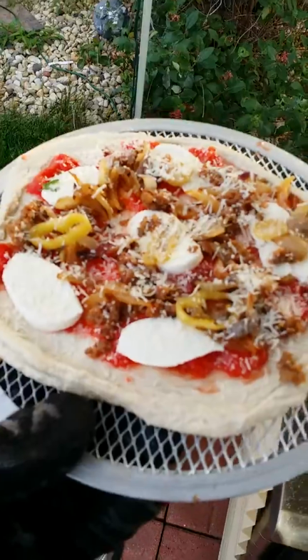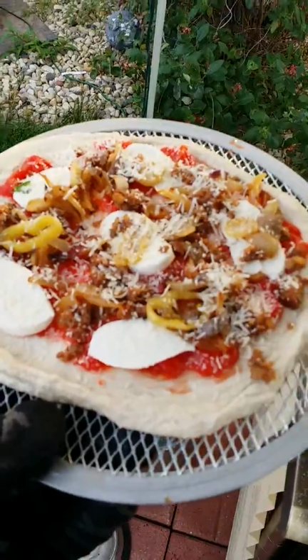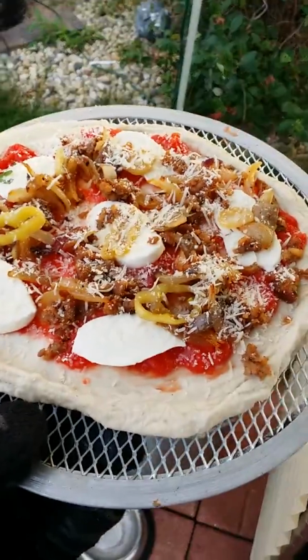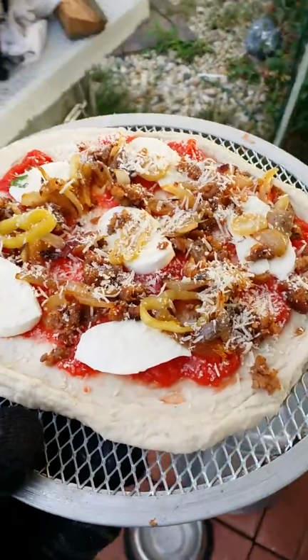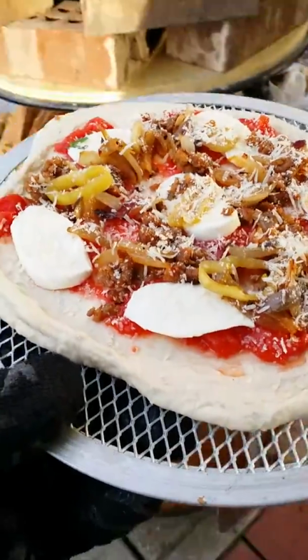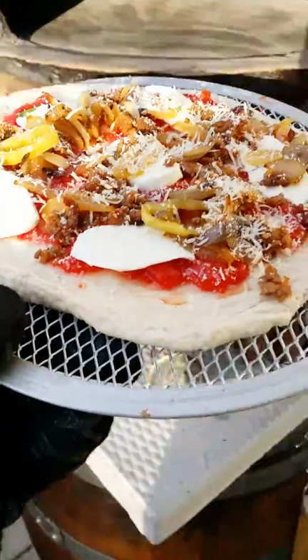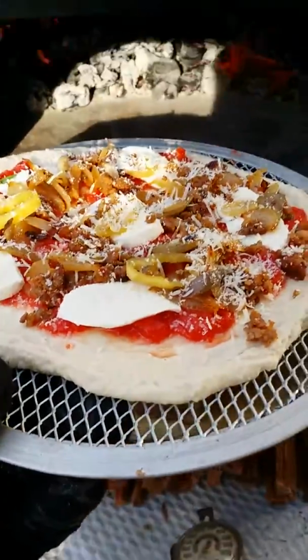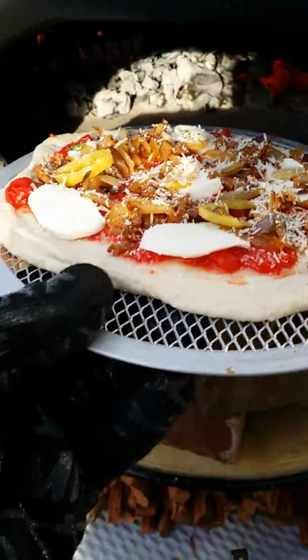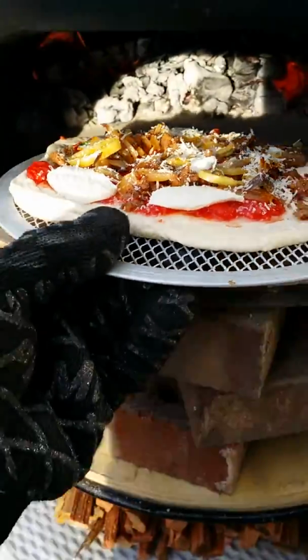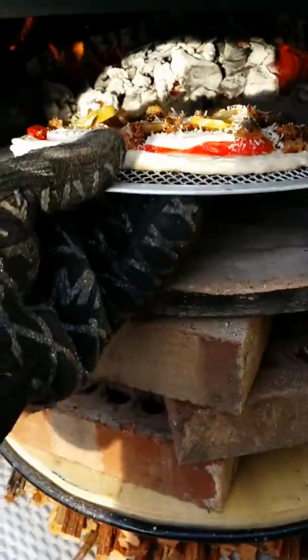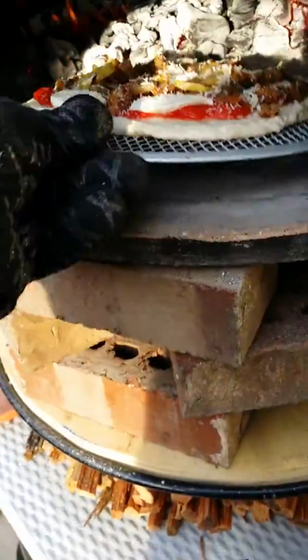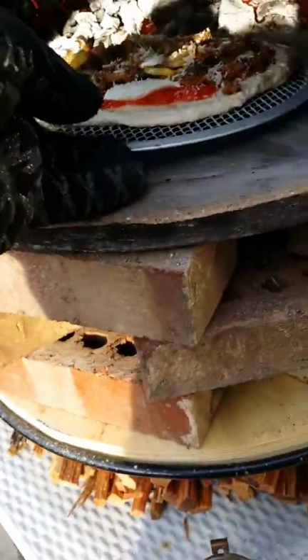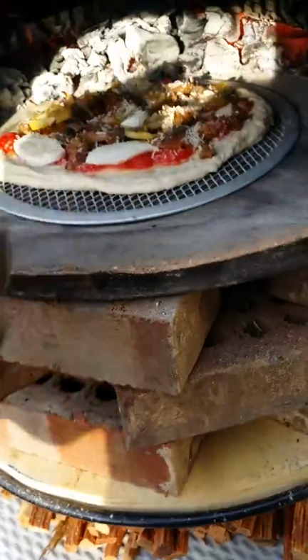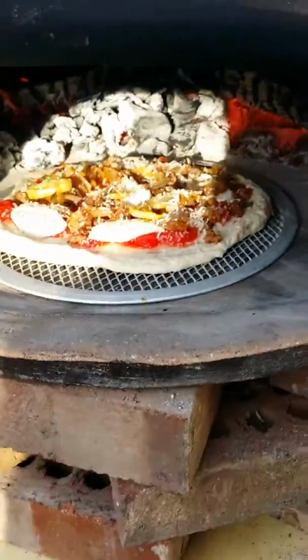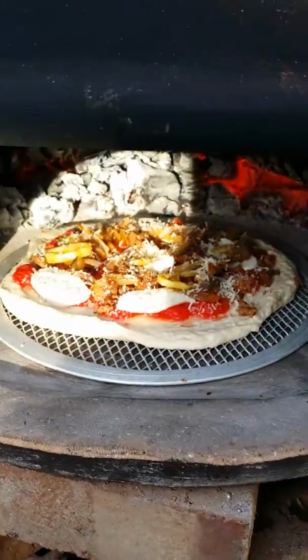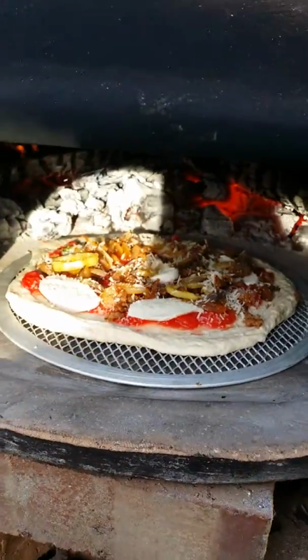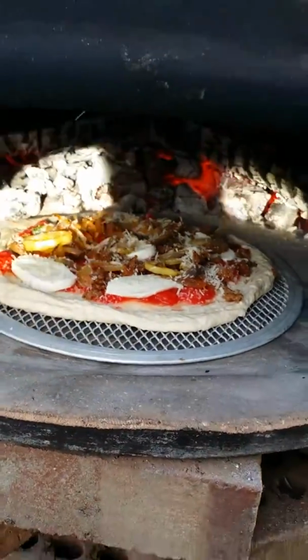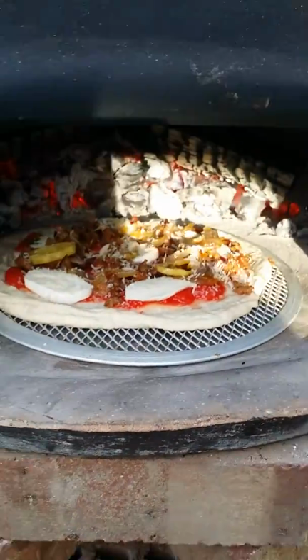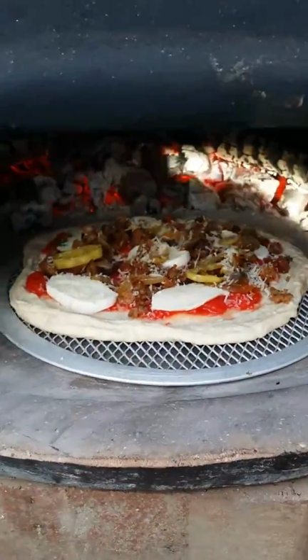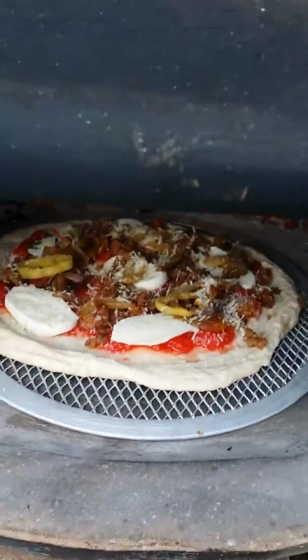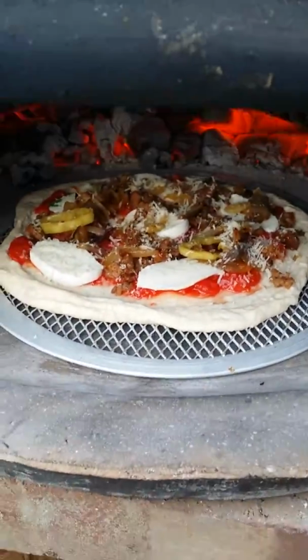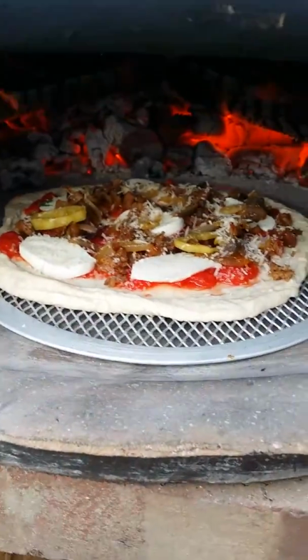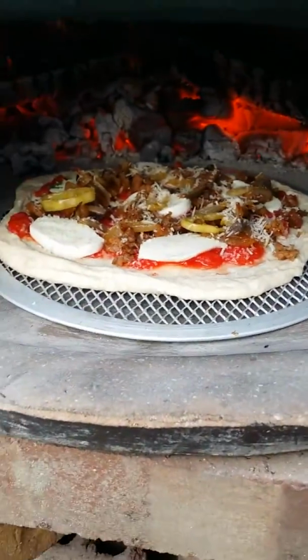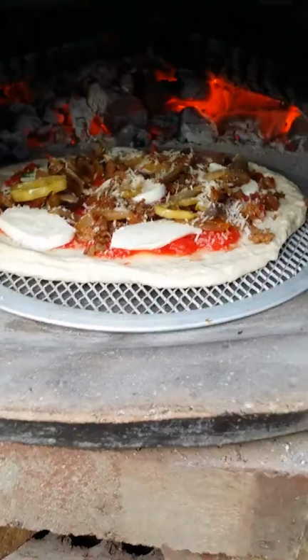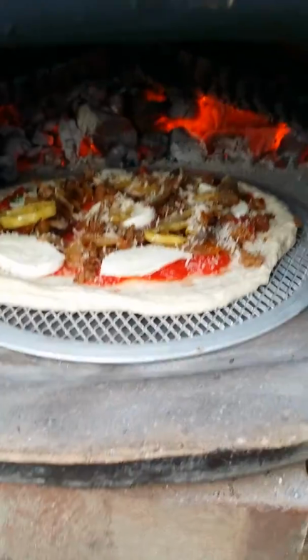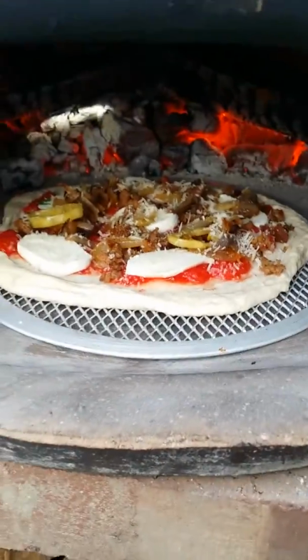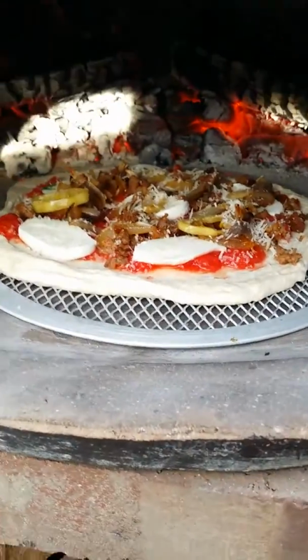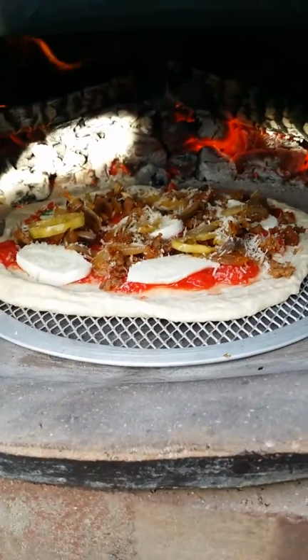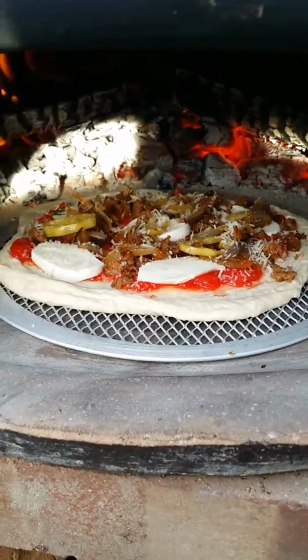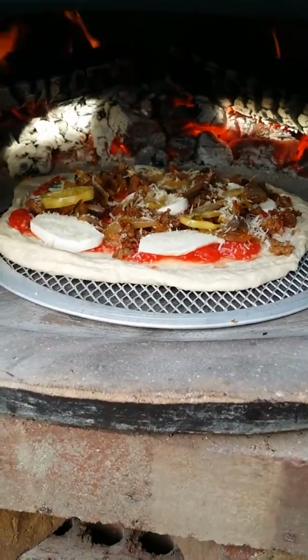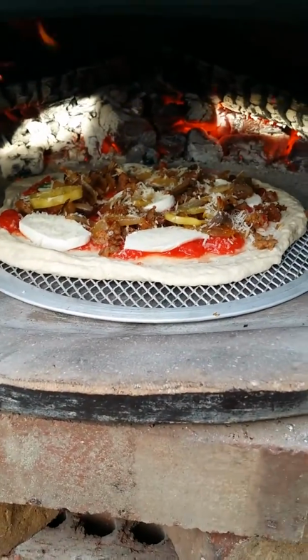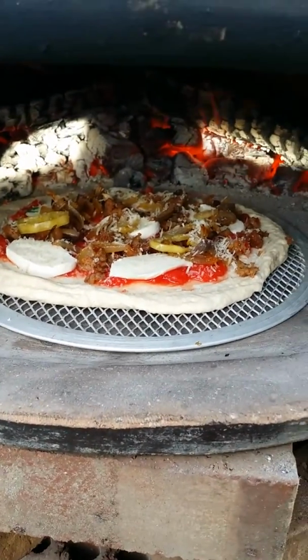Okay folks, here's pizza number two going in the oven. Let's see how this is going to work. The other one was a little bit moist, so we'll cut this one a little bit, see how she goes.